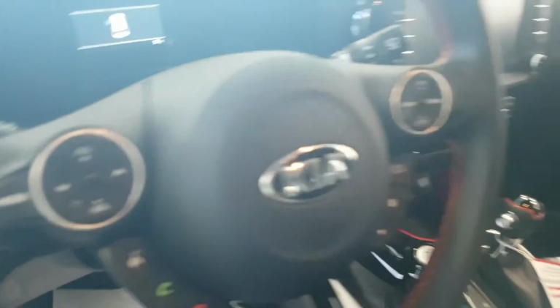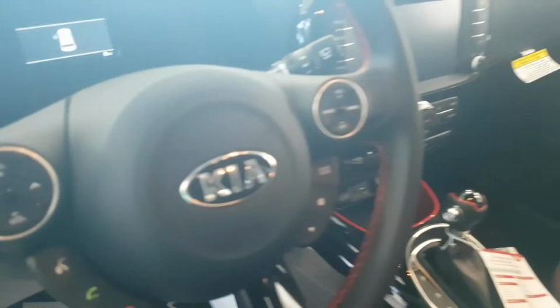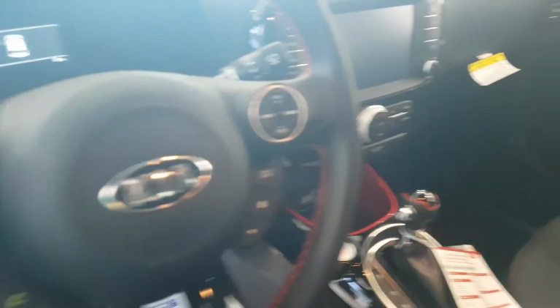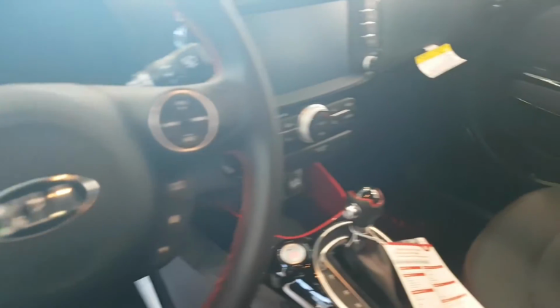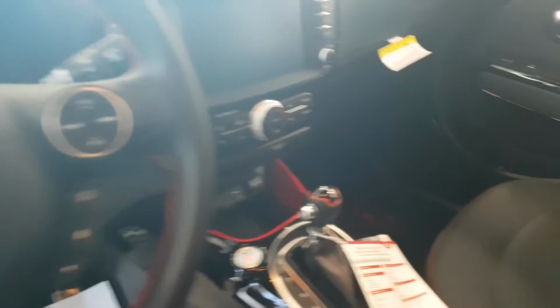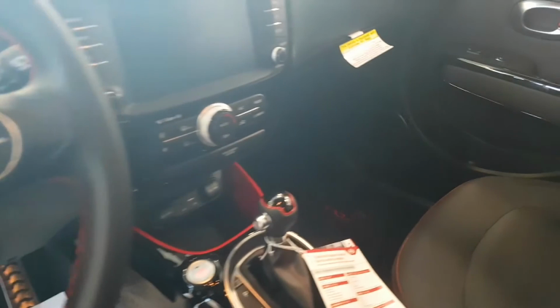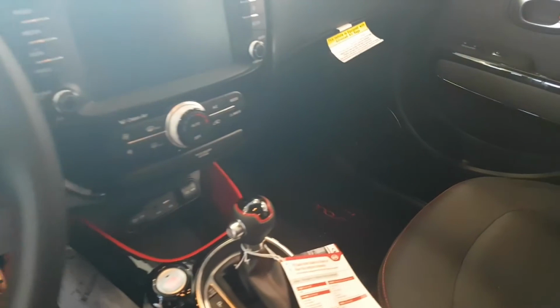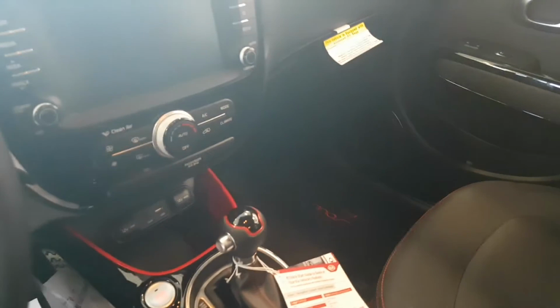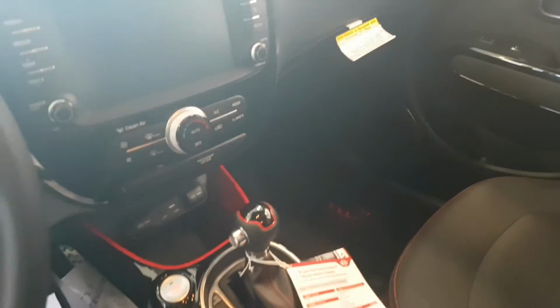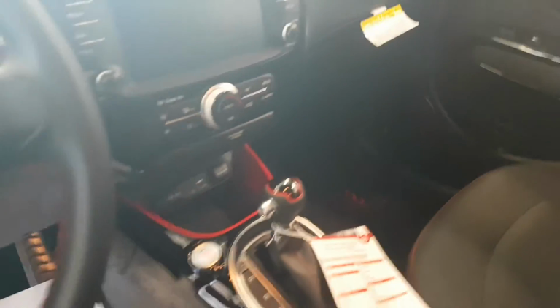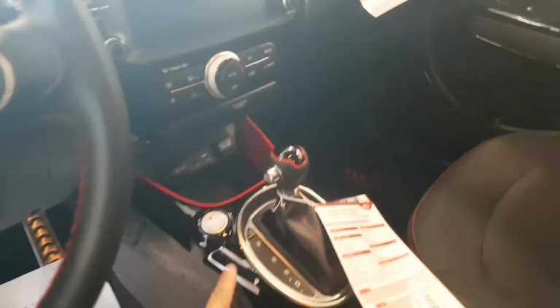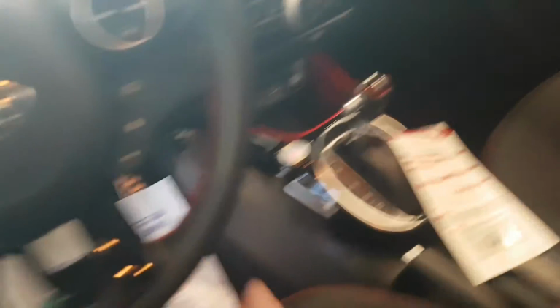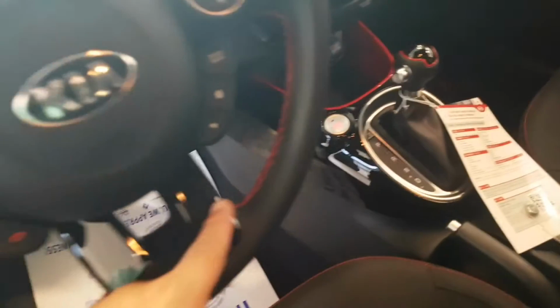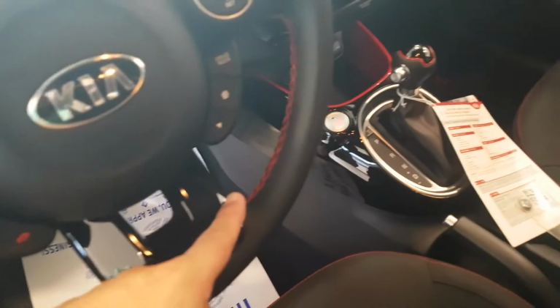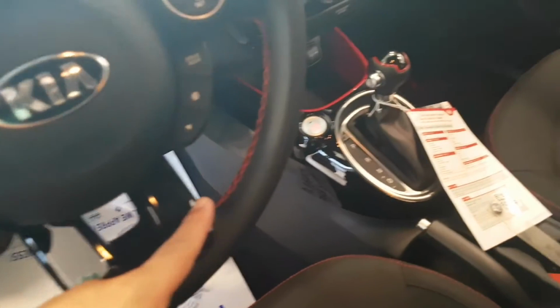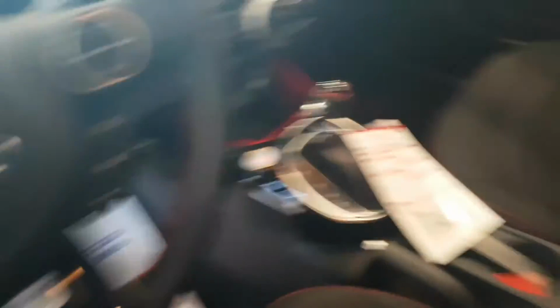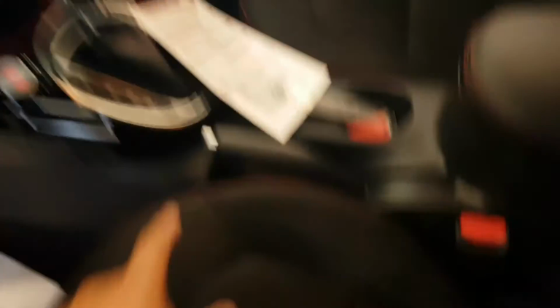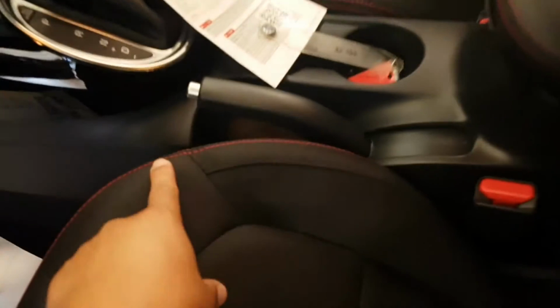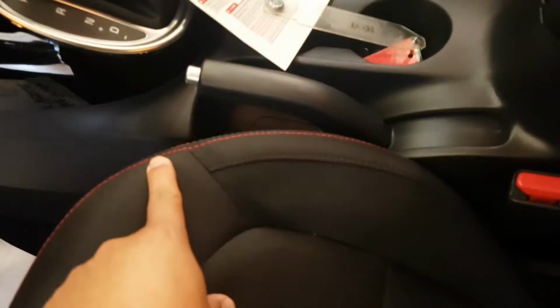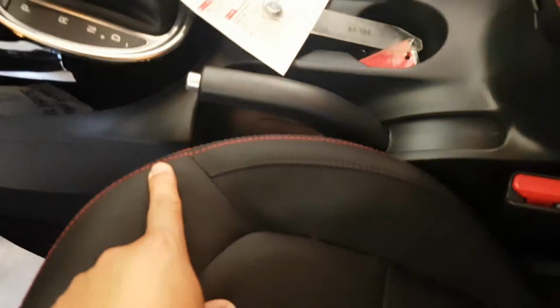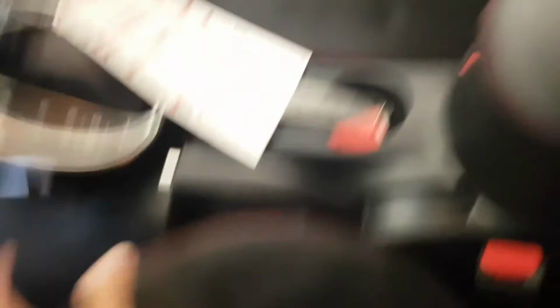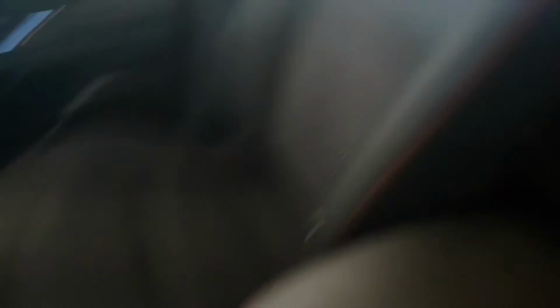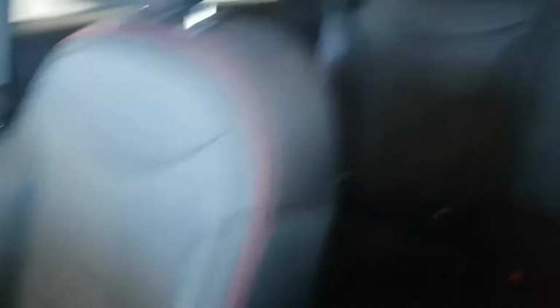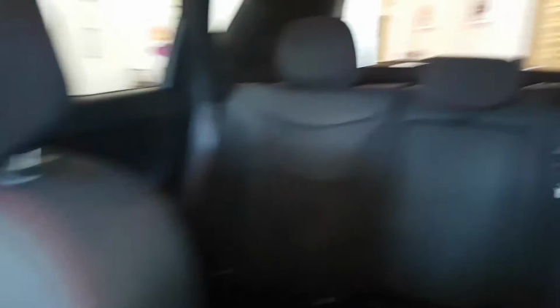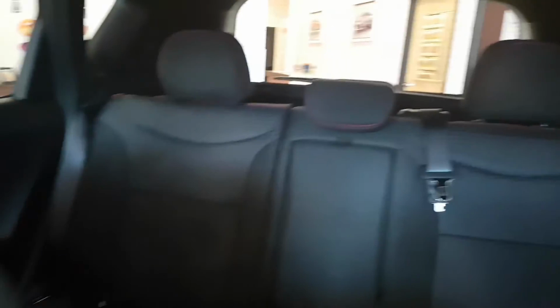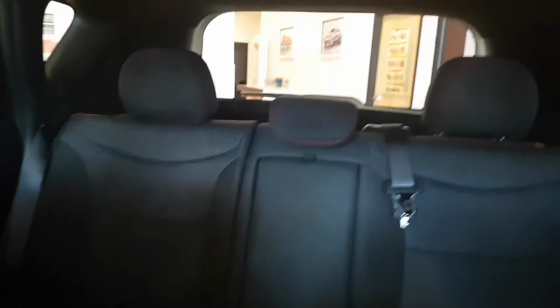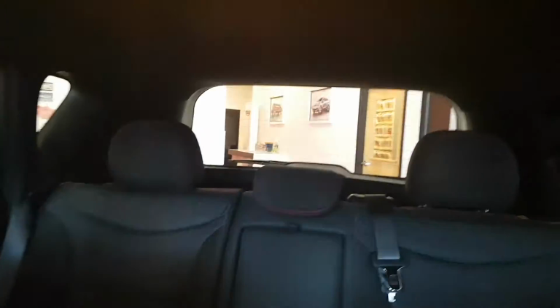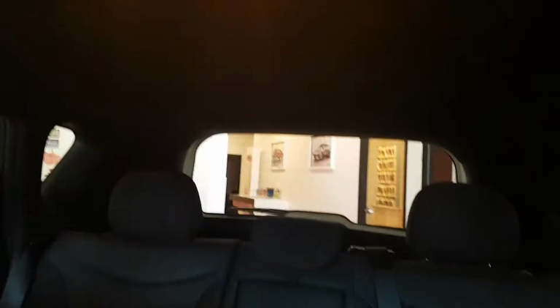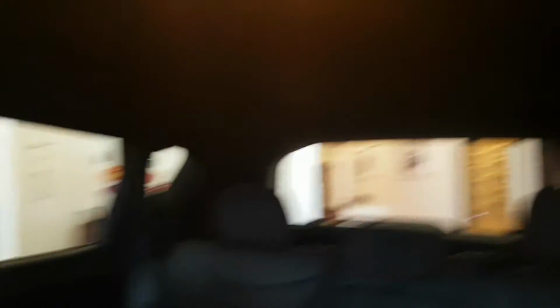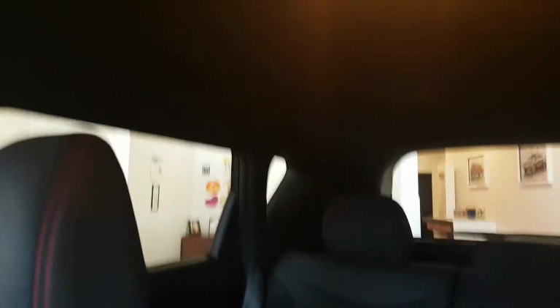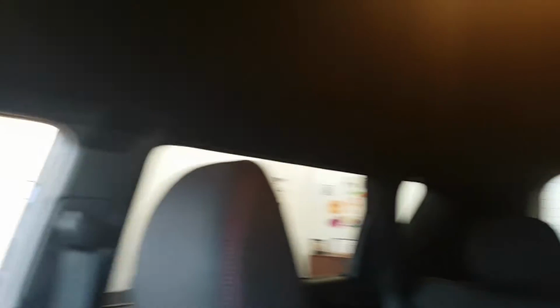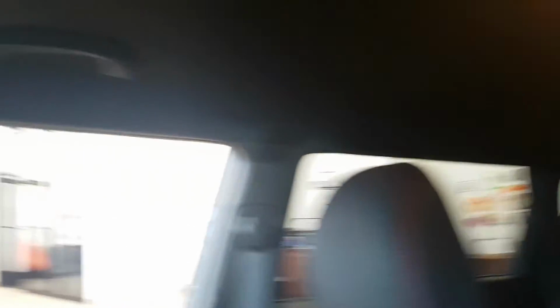Of course all the controls. Beautiful red interior. They got the red stitching on the seats. And of course it's incredibly roomy. This thing is beautiful.